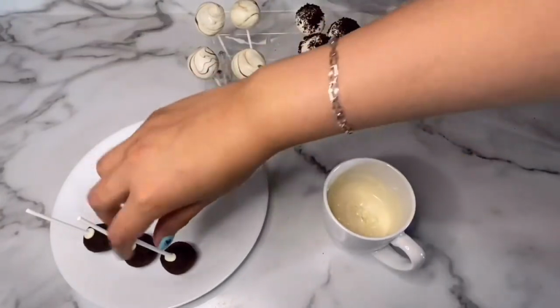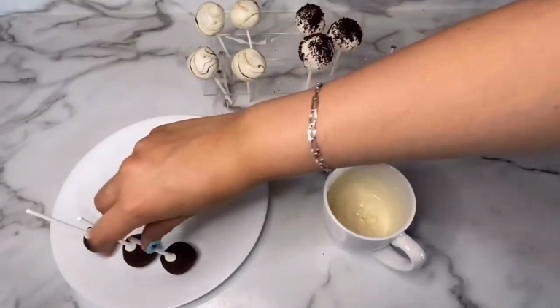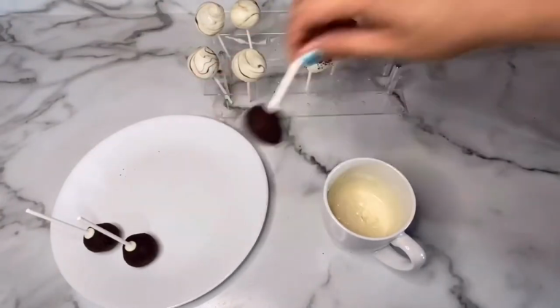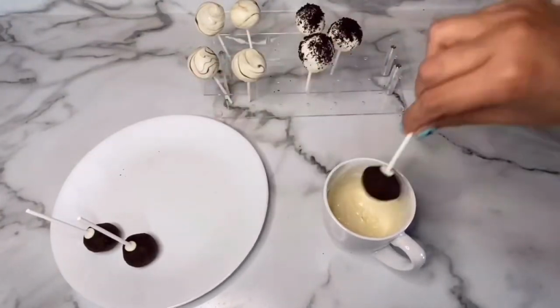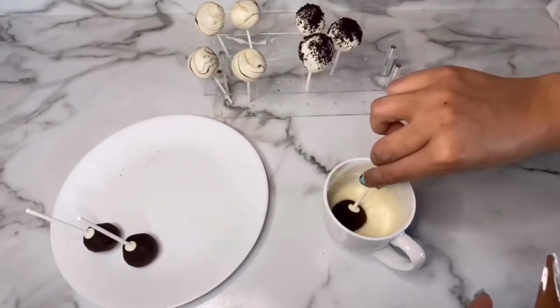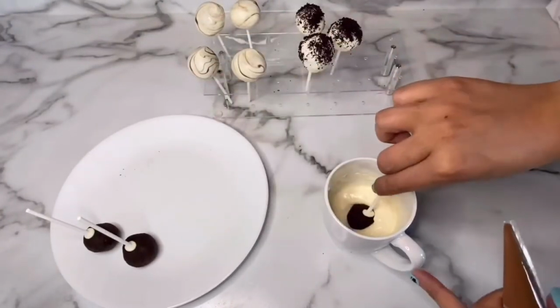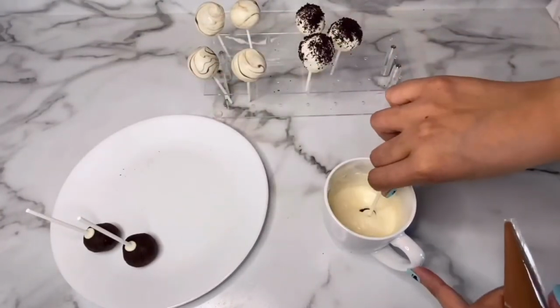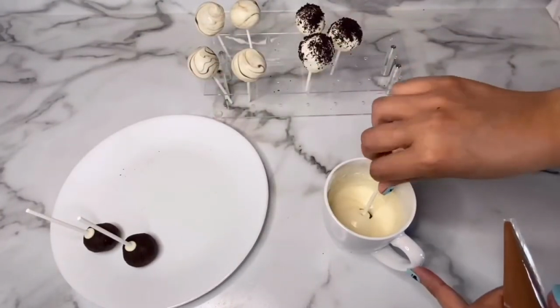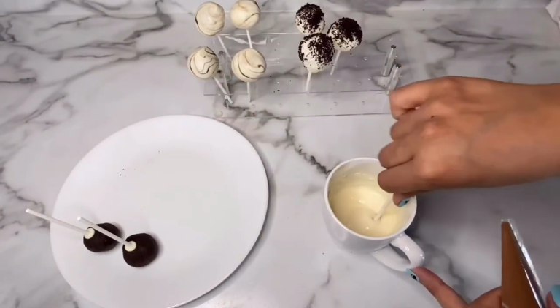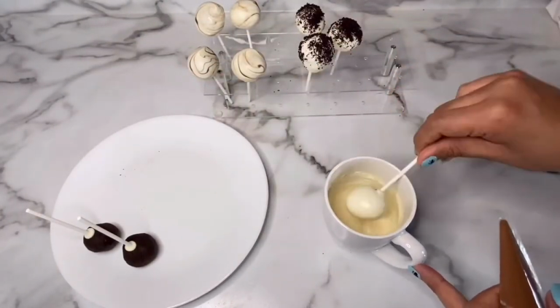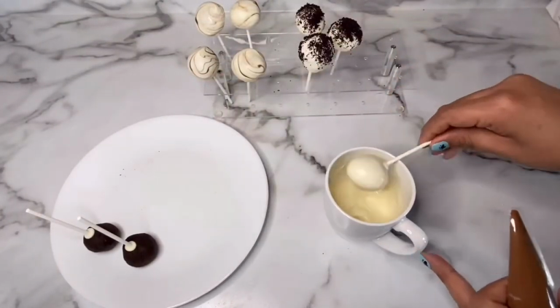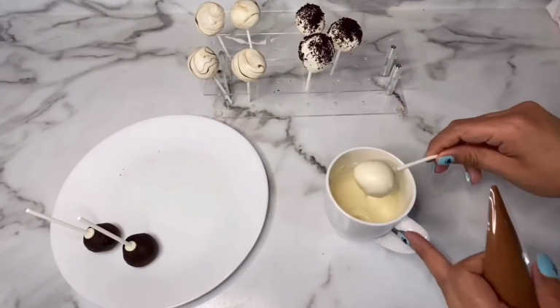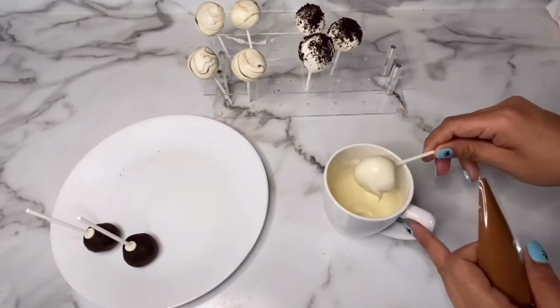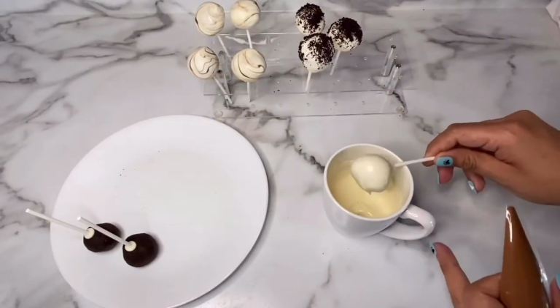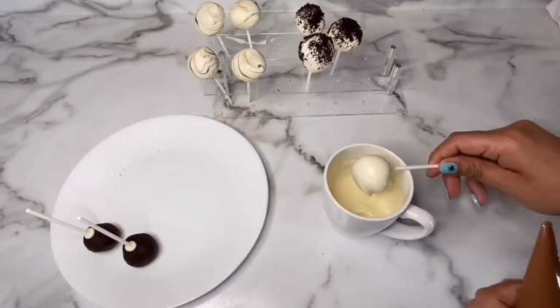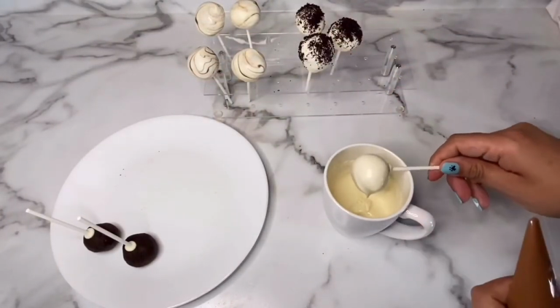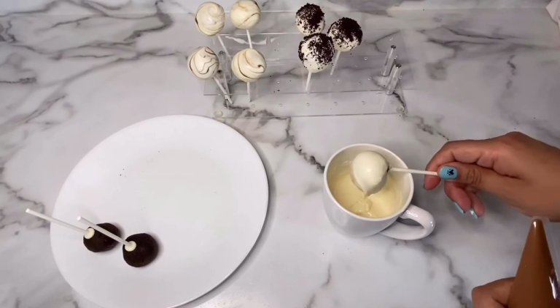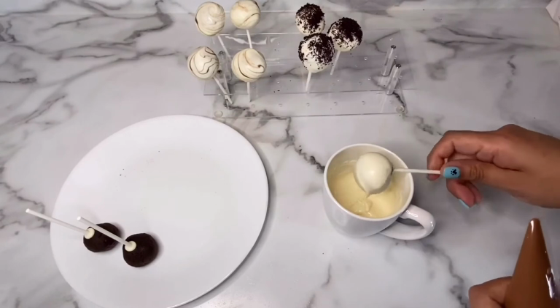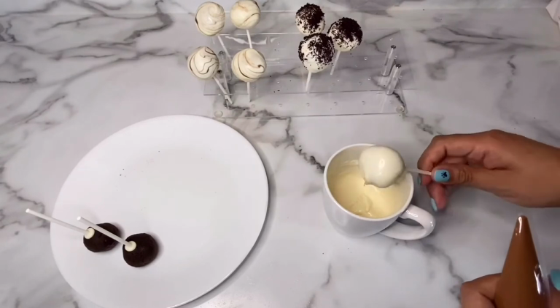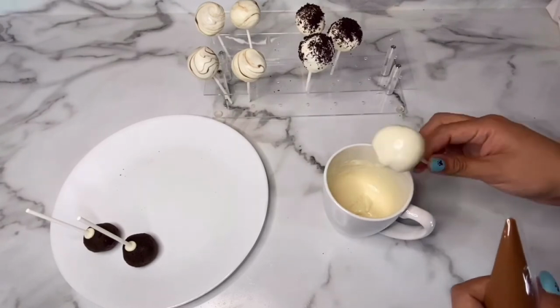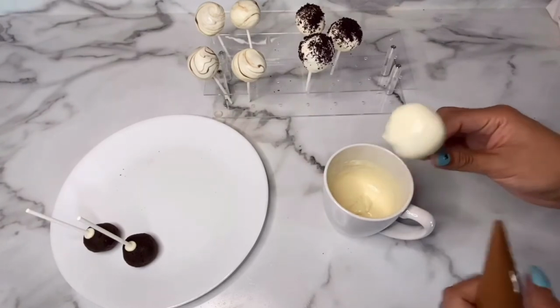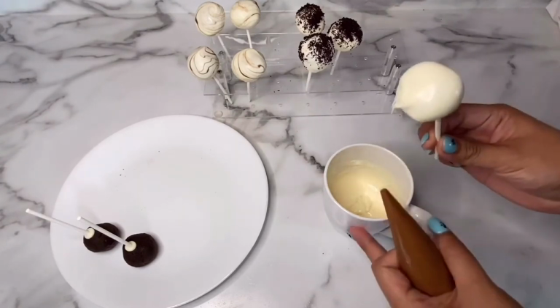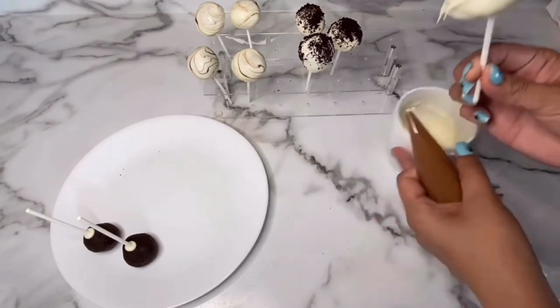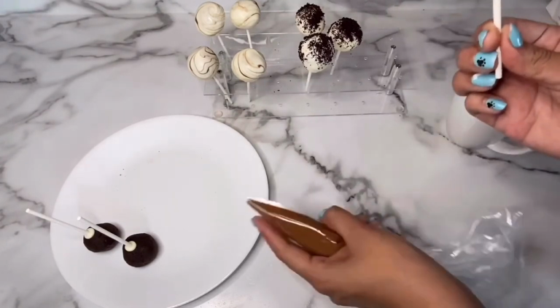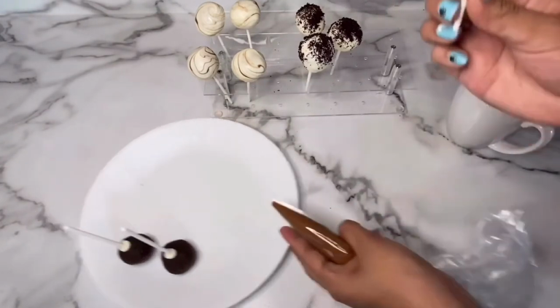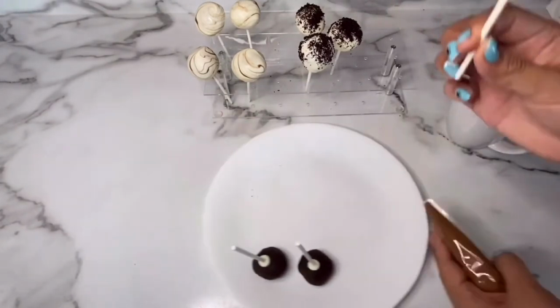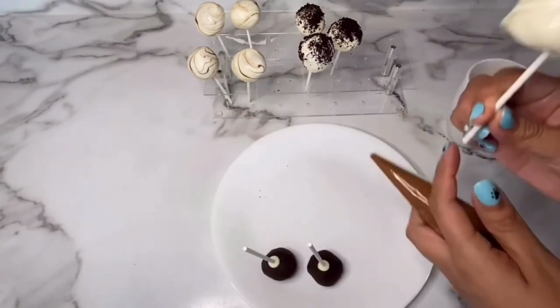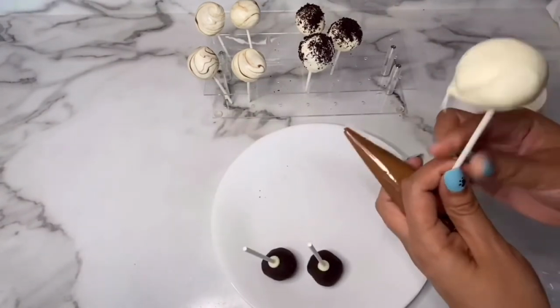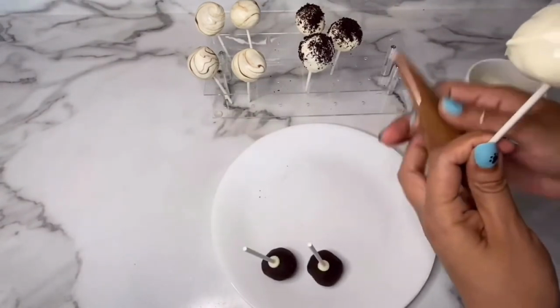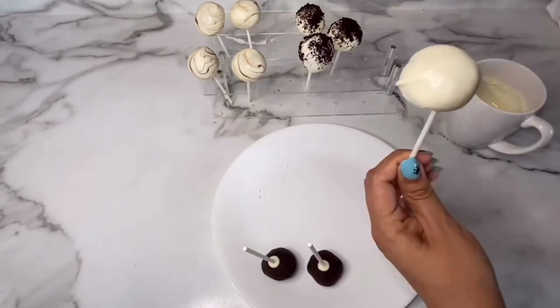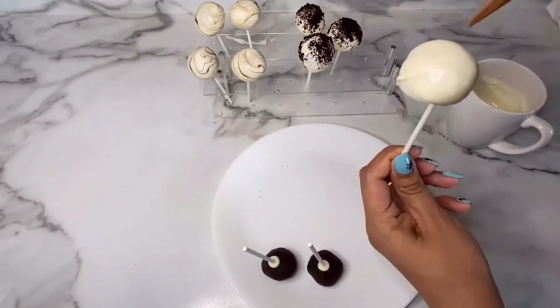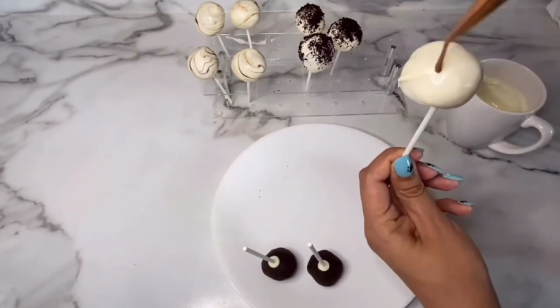For my third cake pop decoration, I'm going to dip it in some white chocolate, tap off the excess, and drizzle some milk chocolate on the top like this.